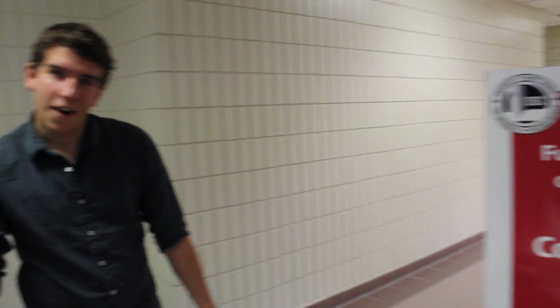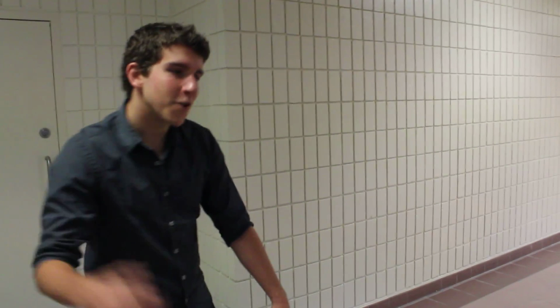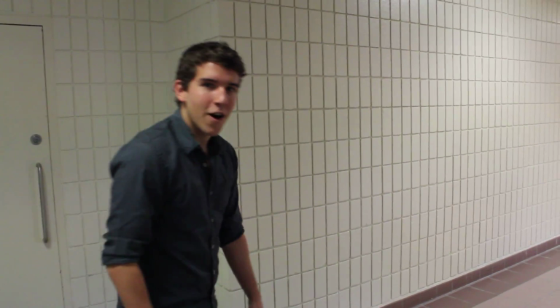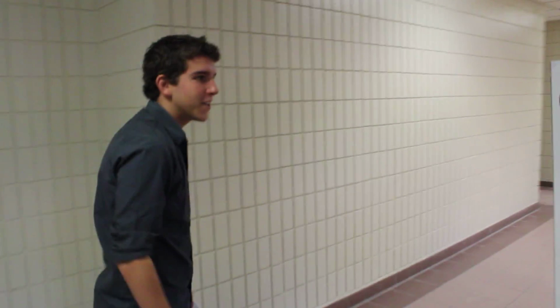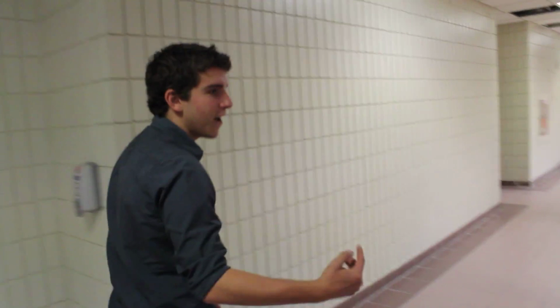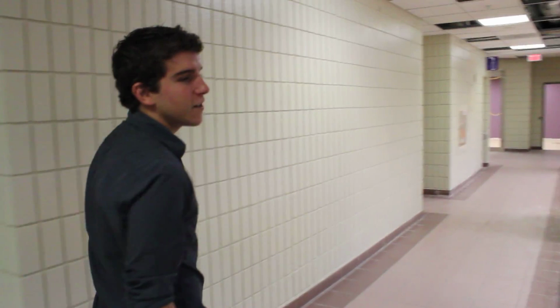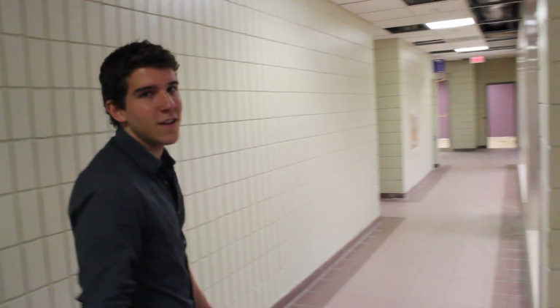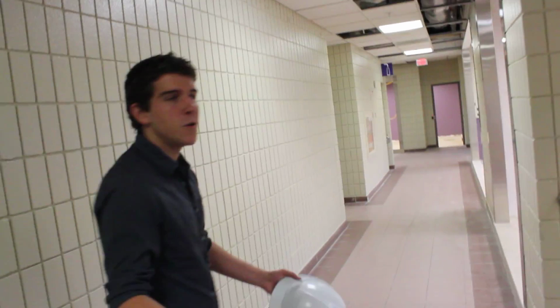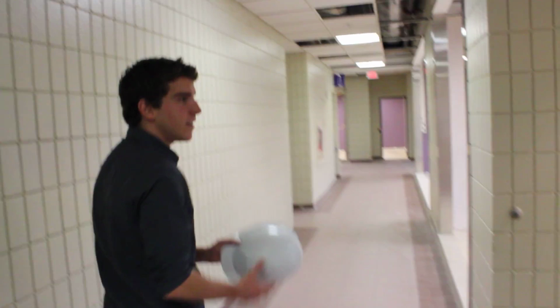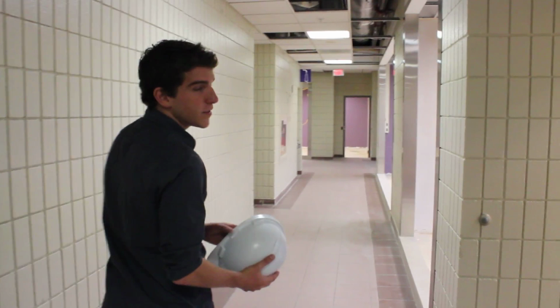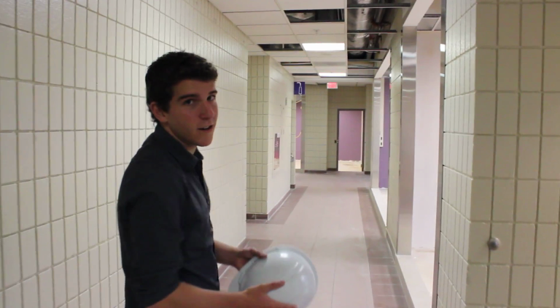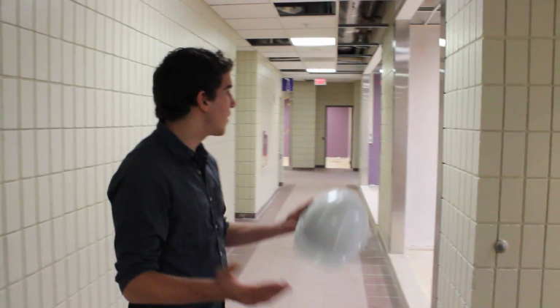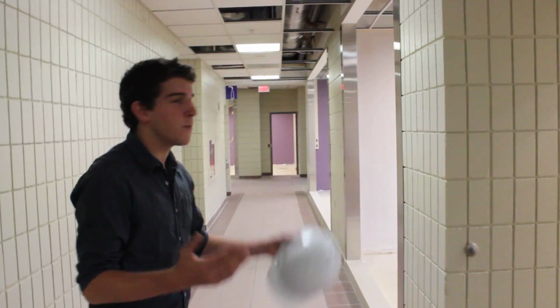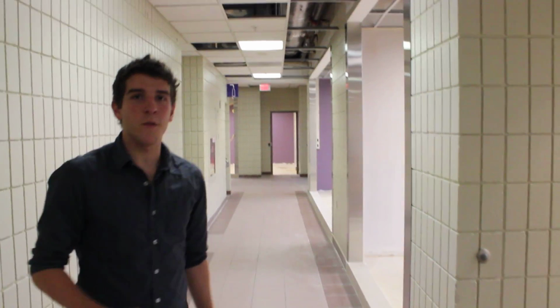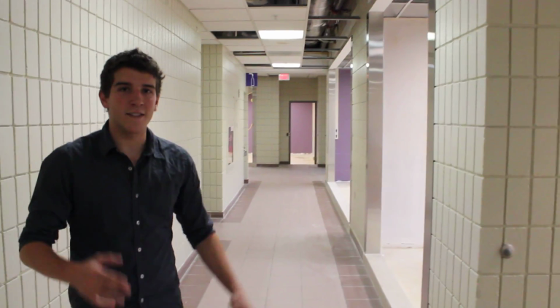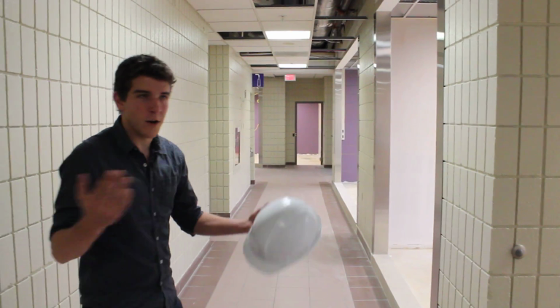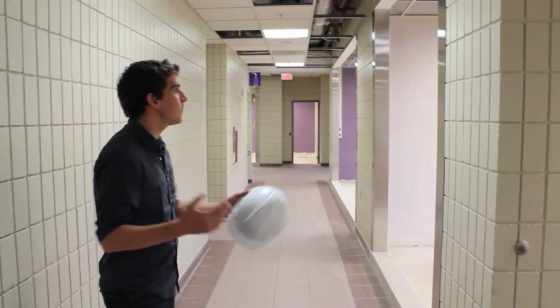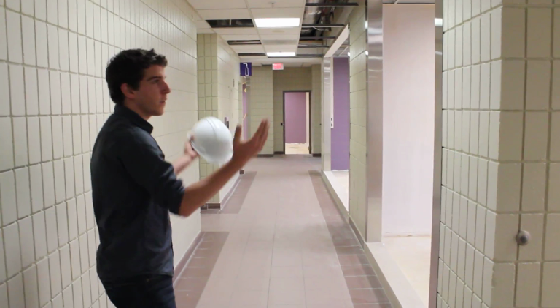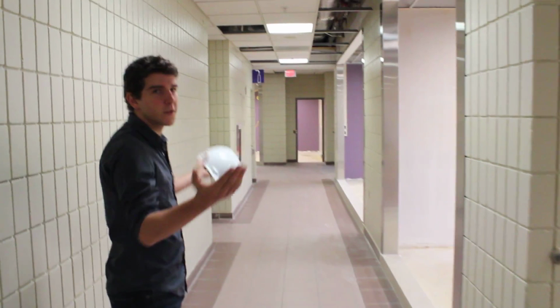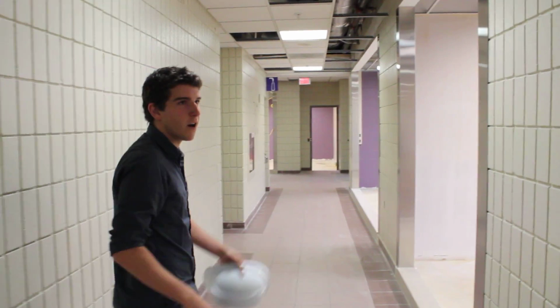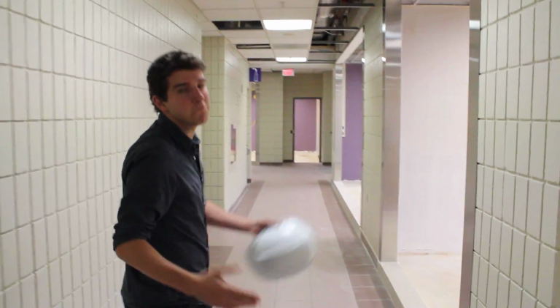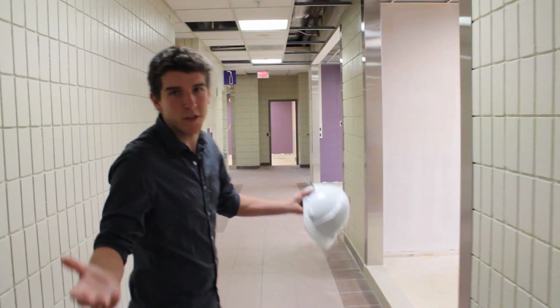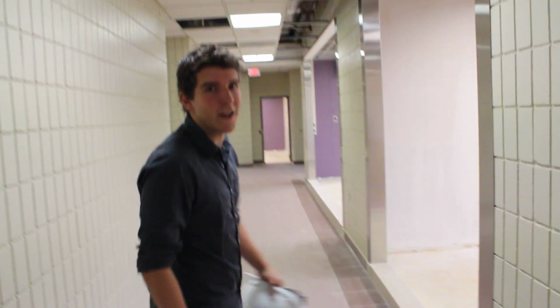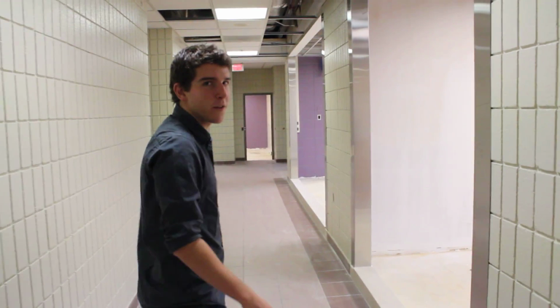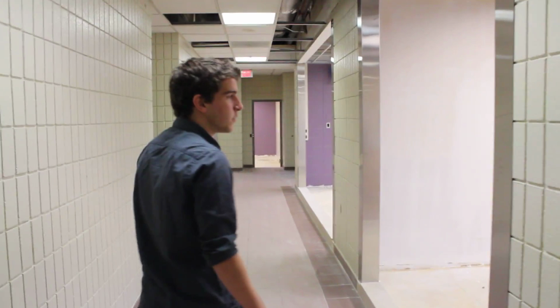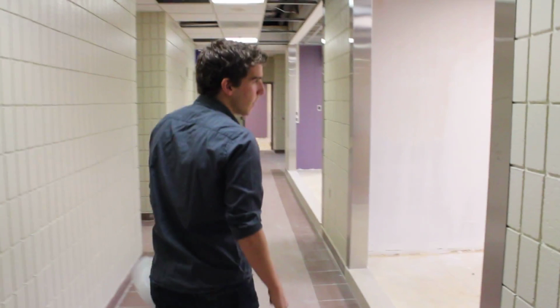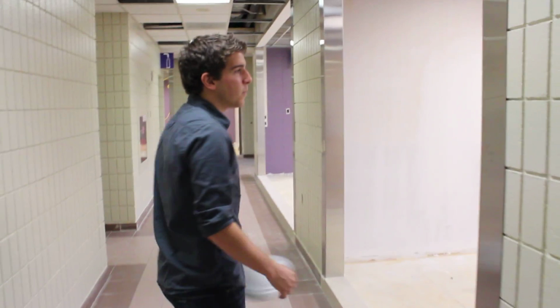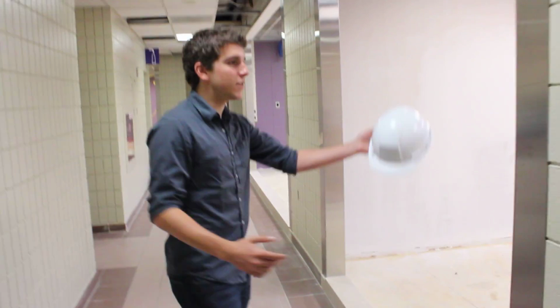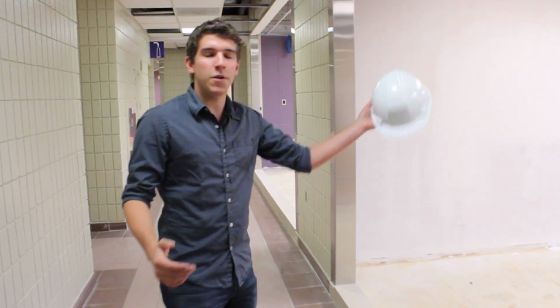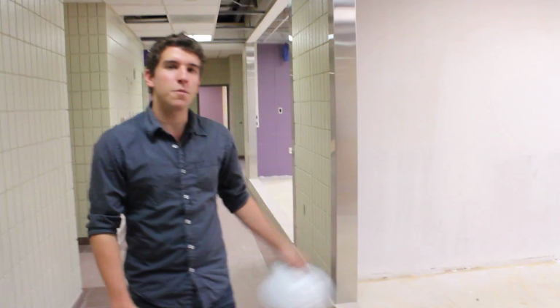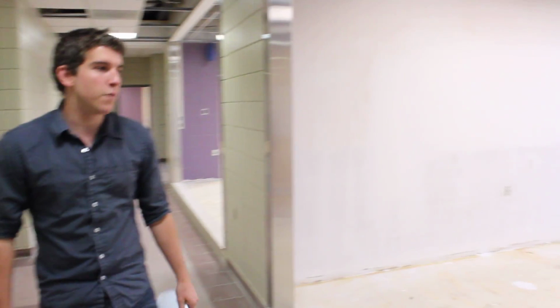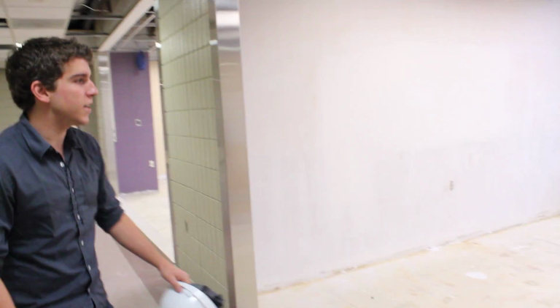All right, let's go for a walk. We're going to check out what's going to be the new USC Conference Center. You guys probably know this as the area where the conference rooms are, and it will still be the area where the conference rooms are. But as you can see, we're doing some major renovations here.